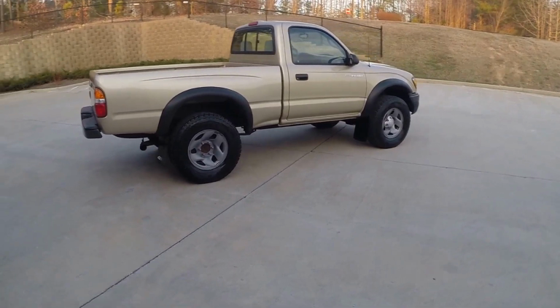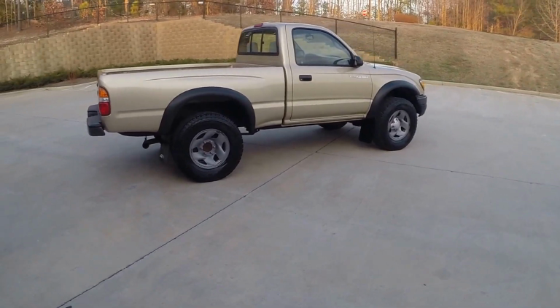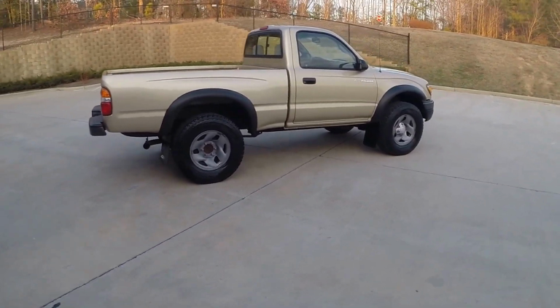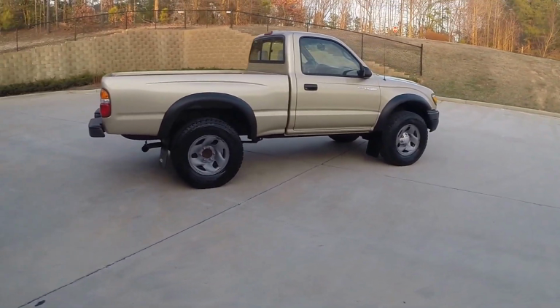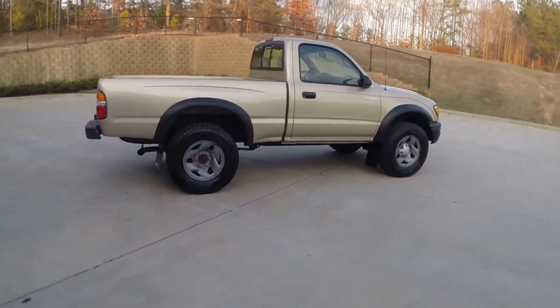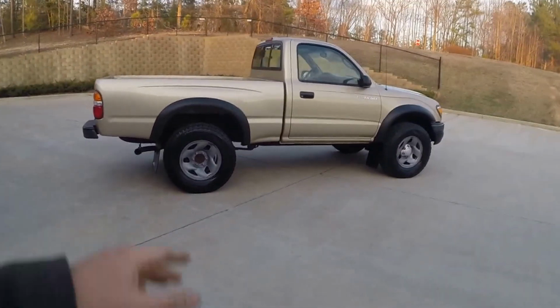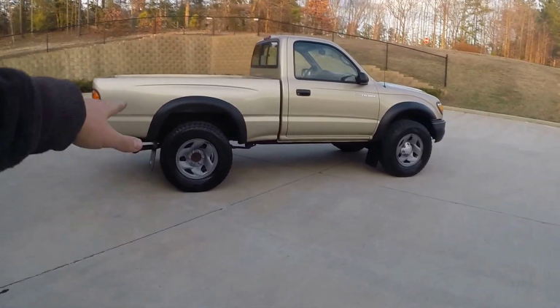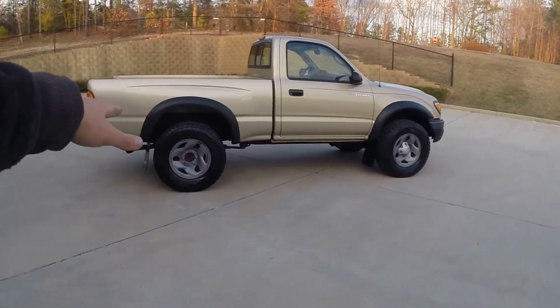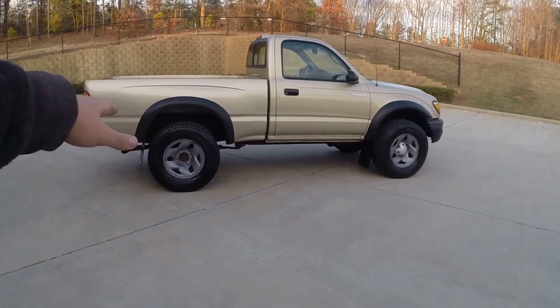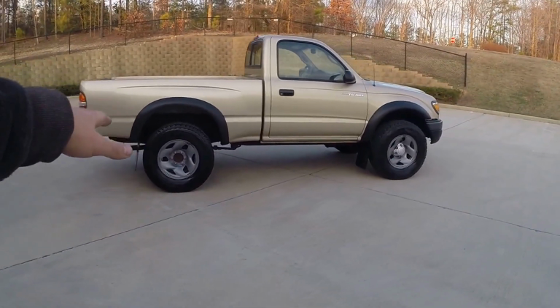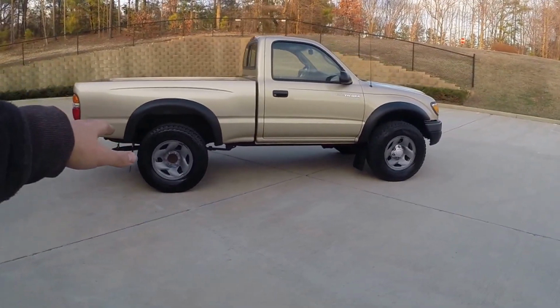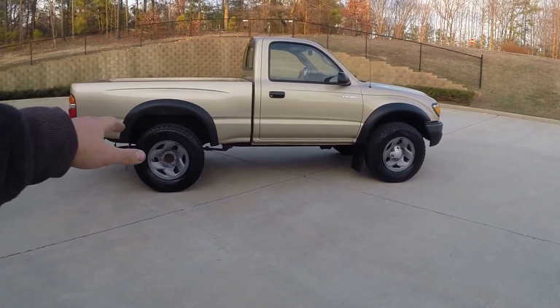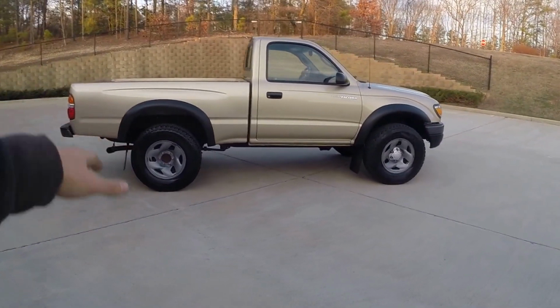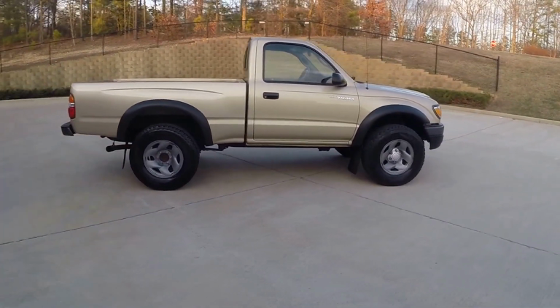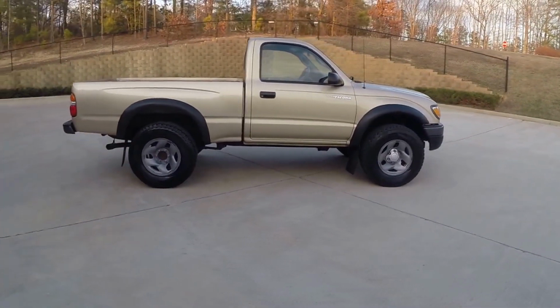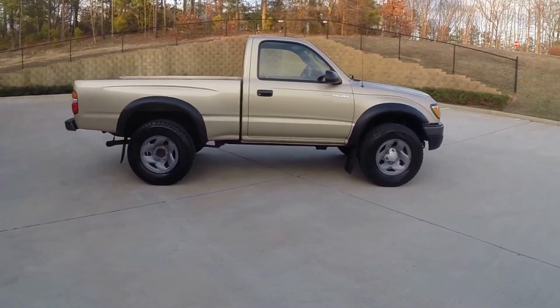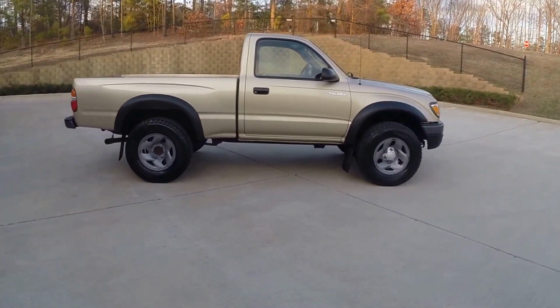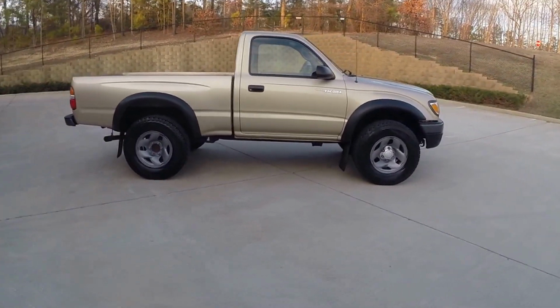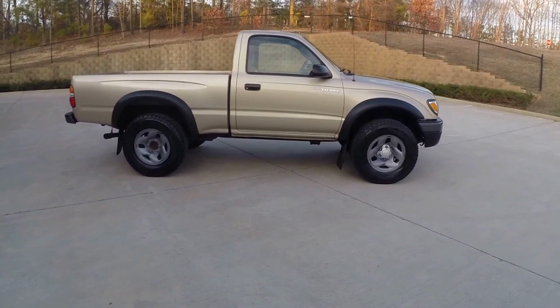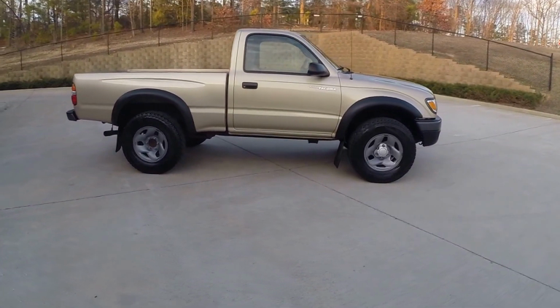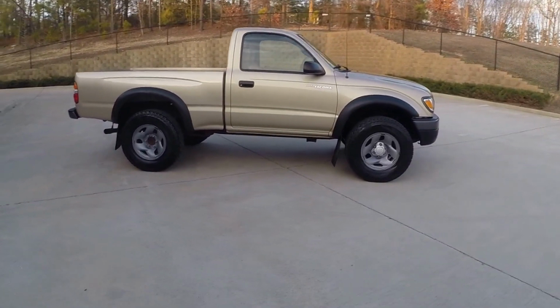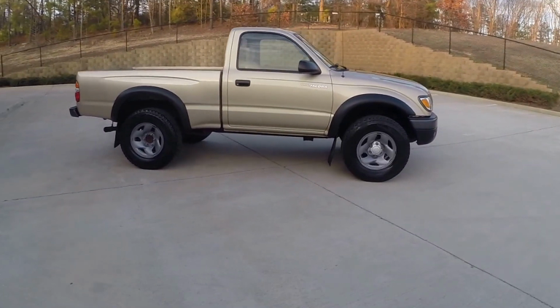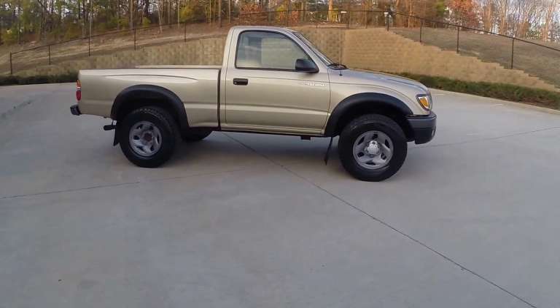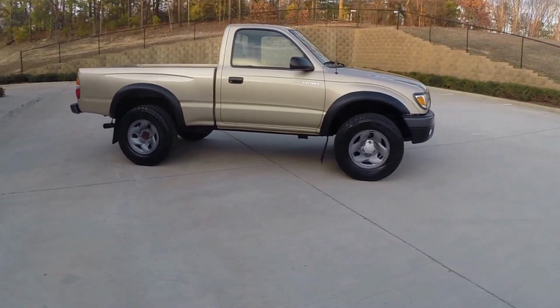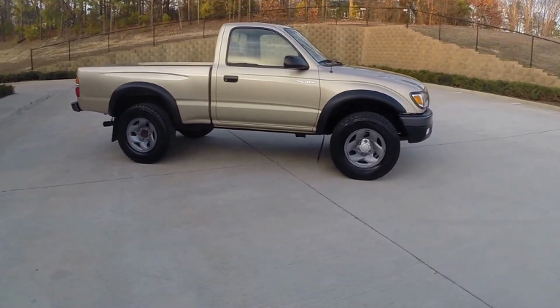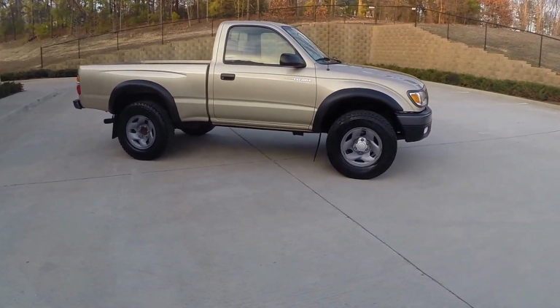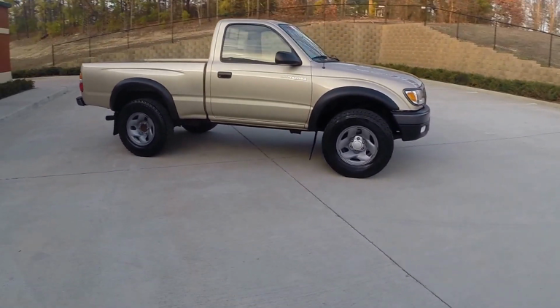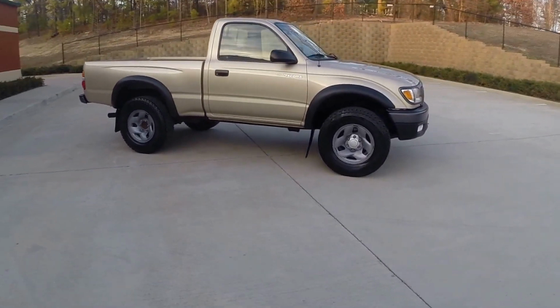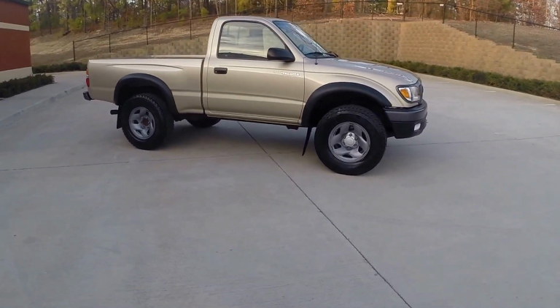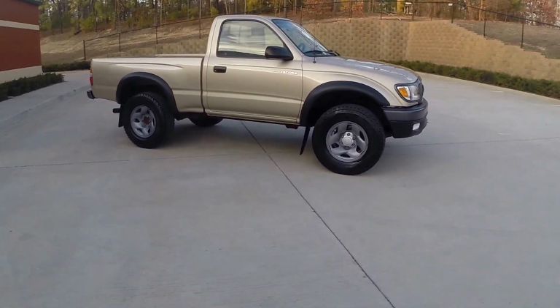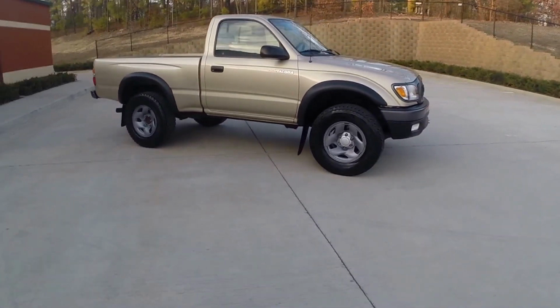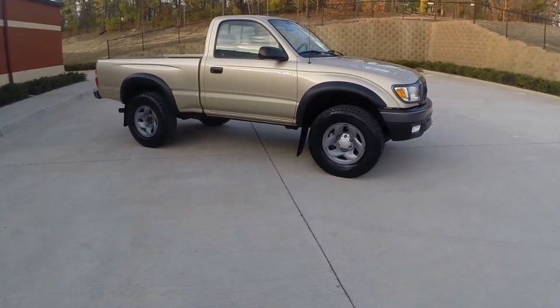I do want to point out we are missing the center cap. It's already been placed on order and that will be here before the vehicle sells.